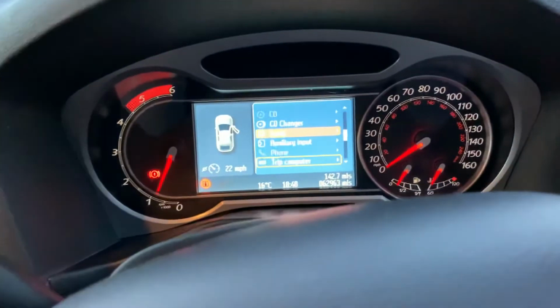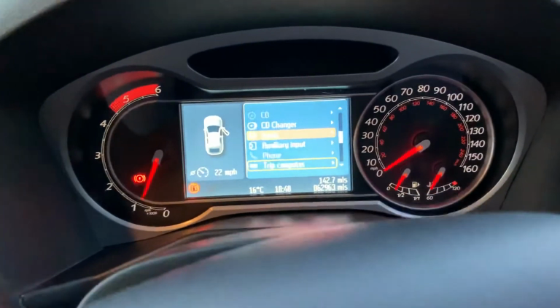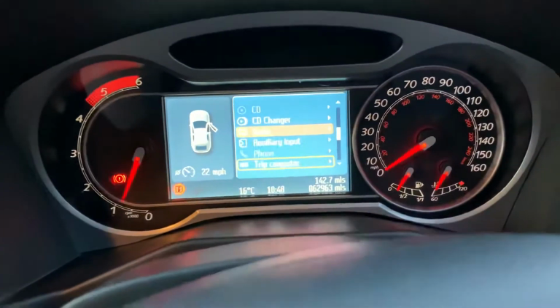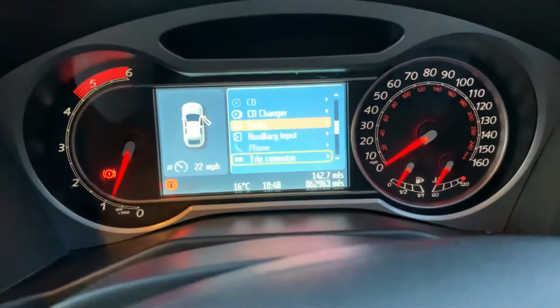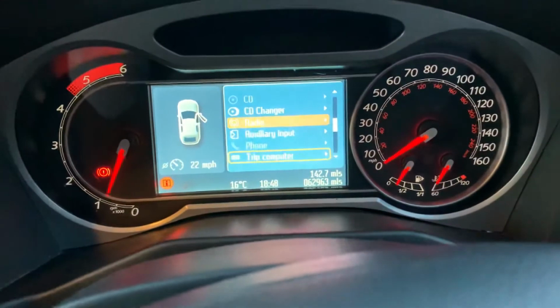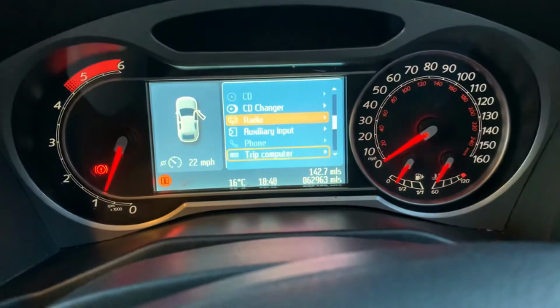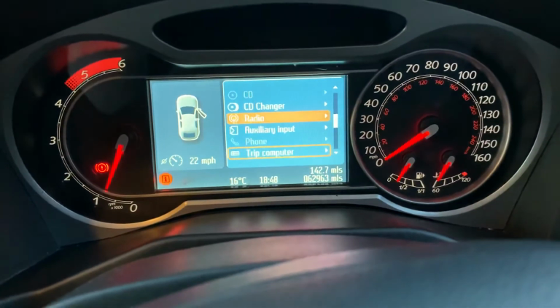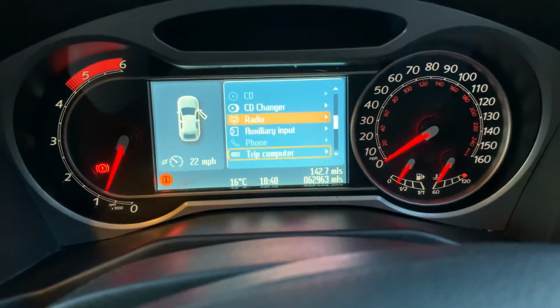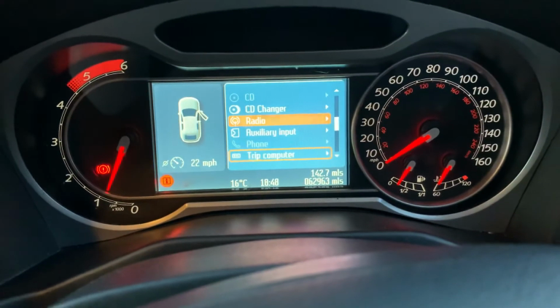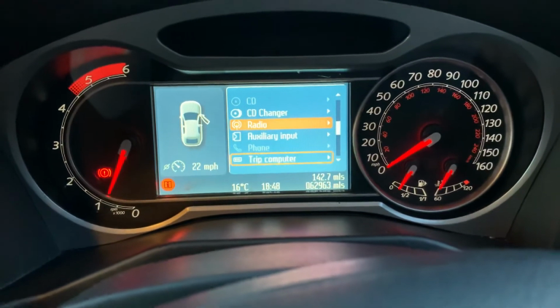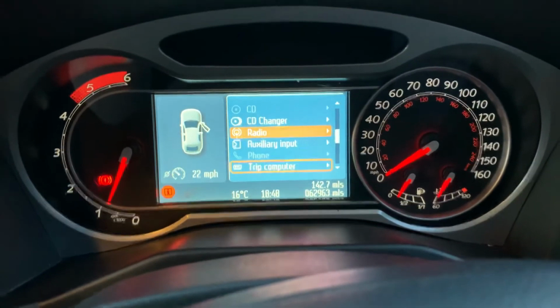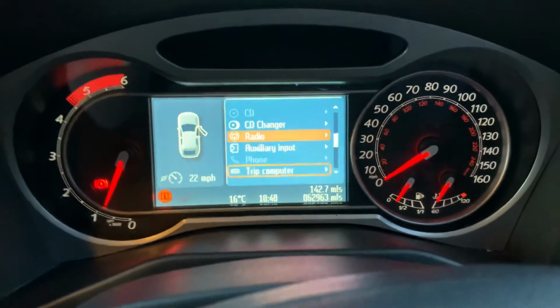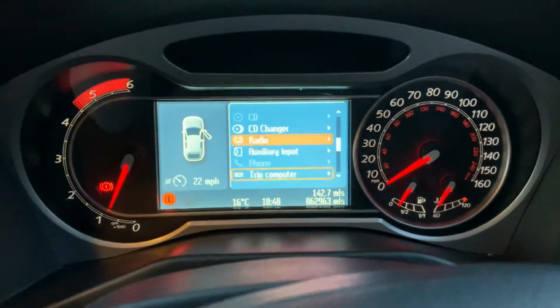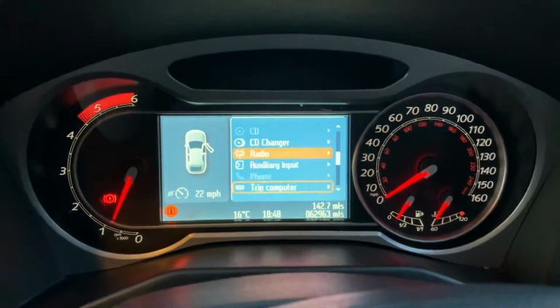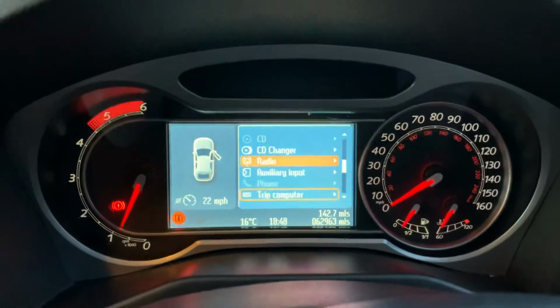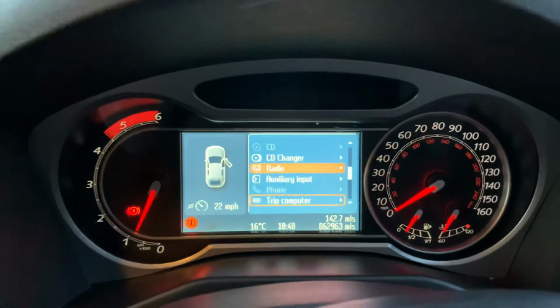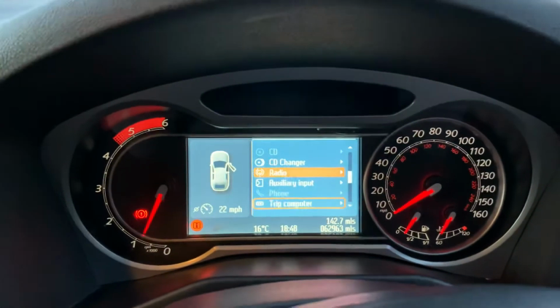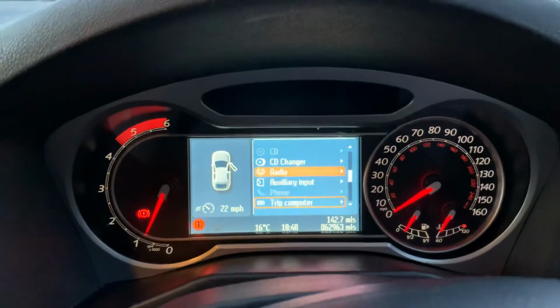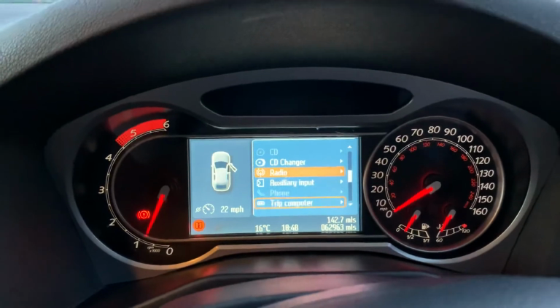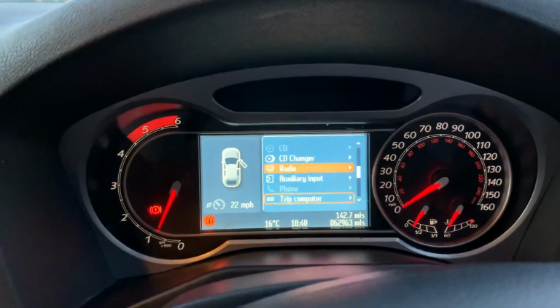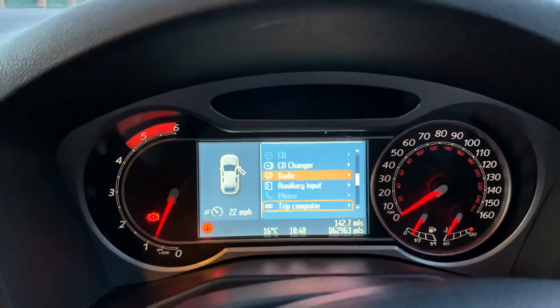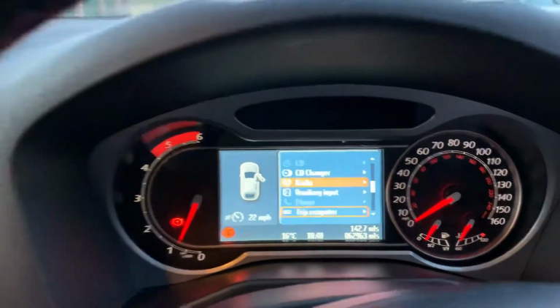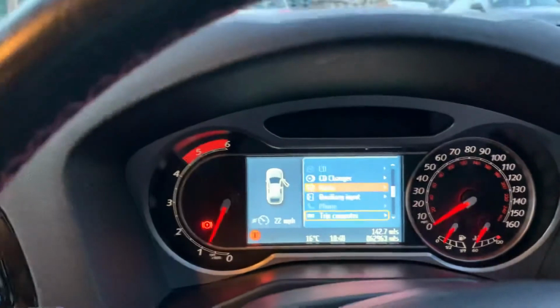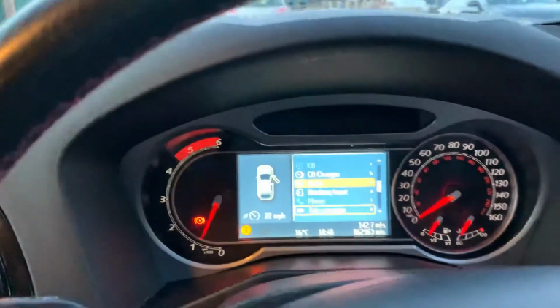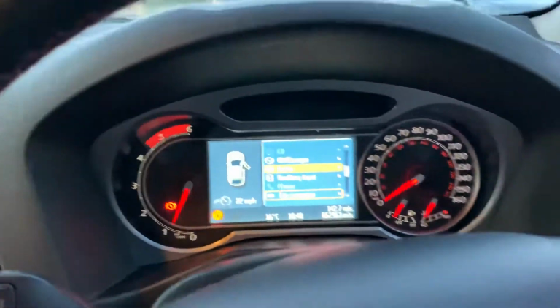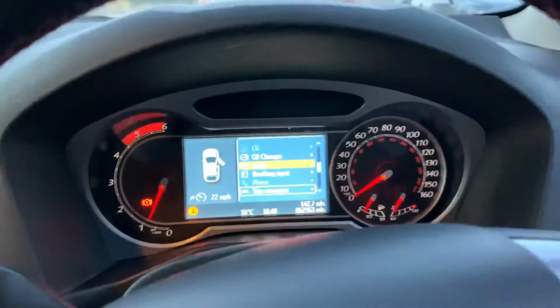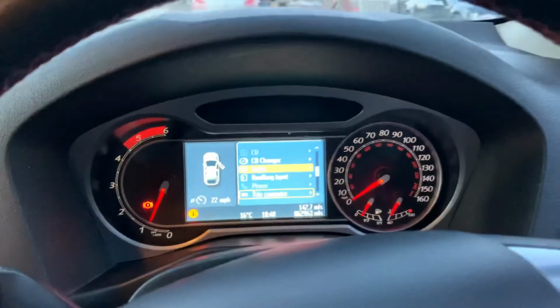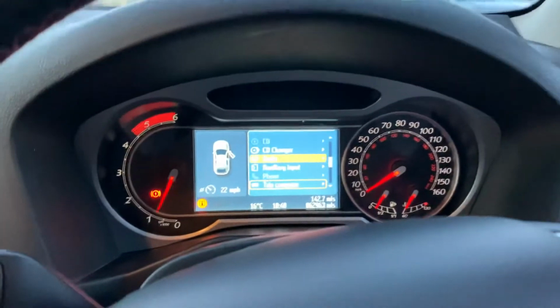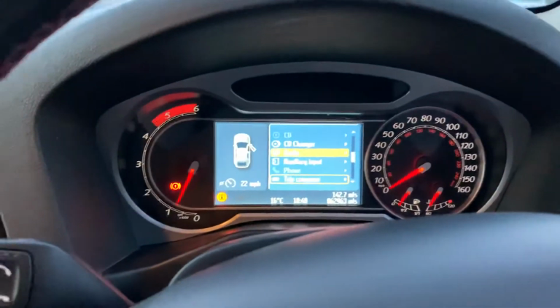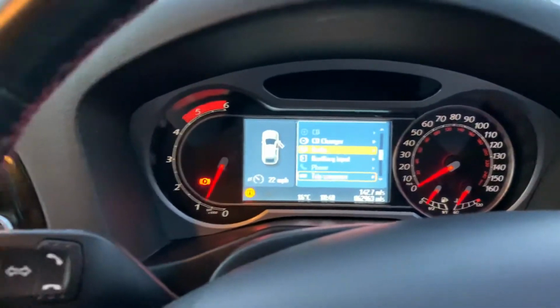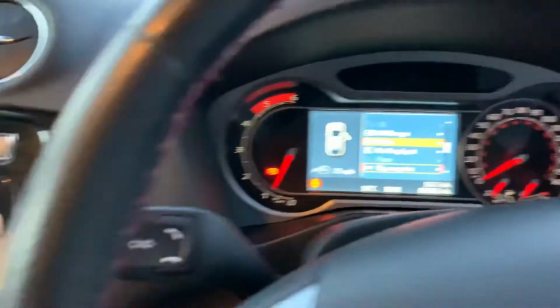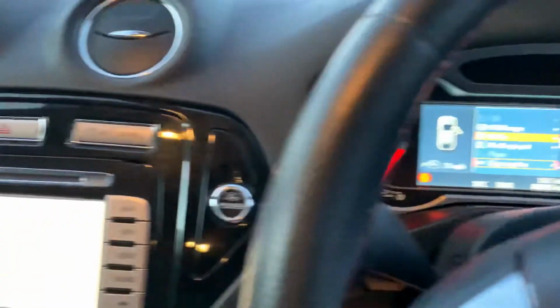There you go — 62,963 miles. It's a very low mileage car, which is why it's in such good condition.